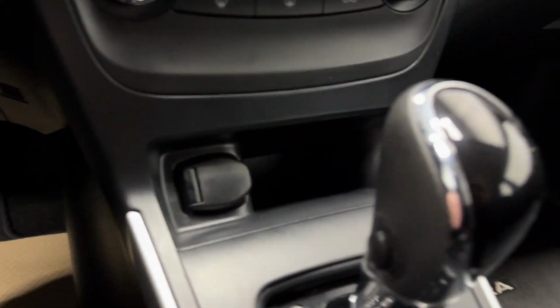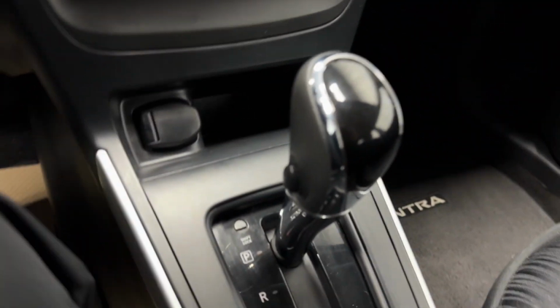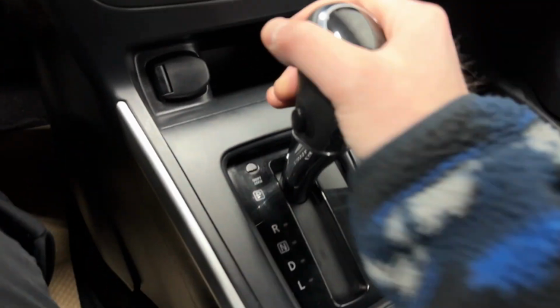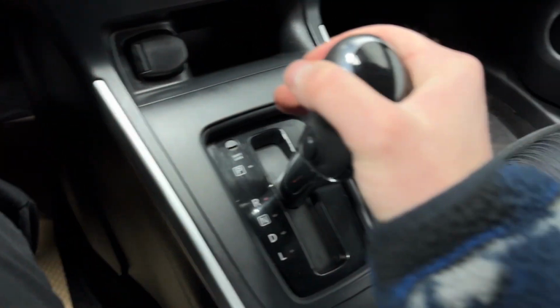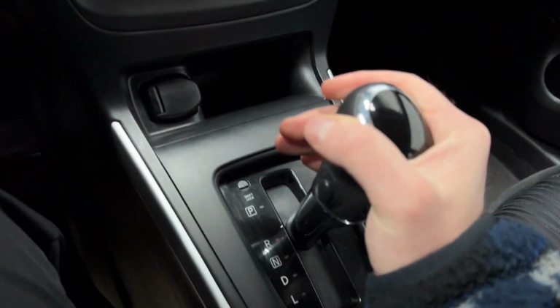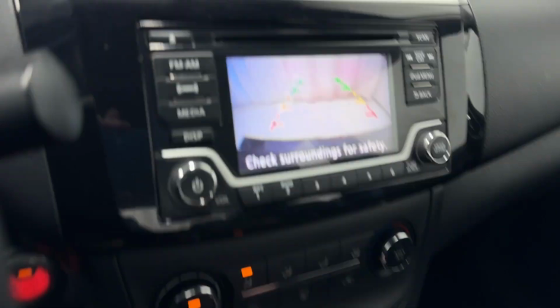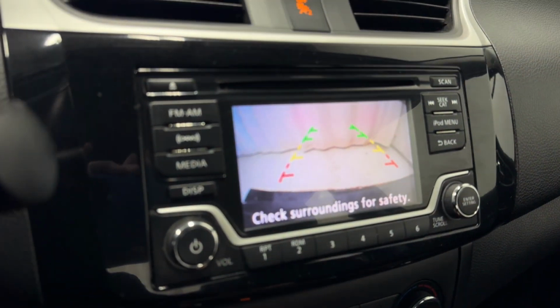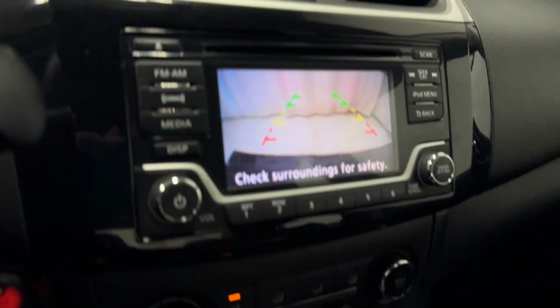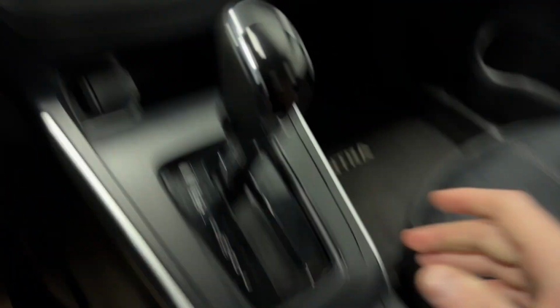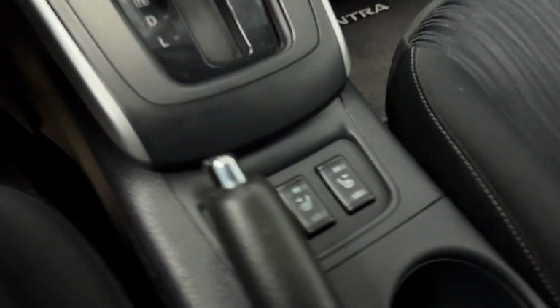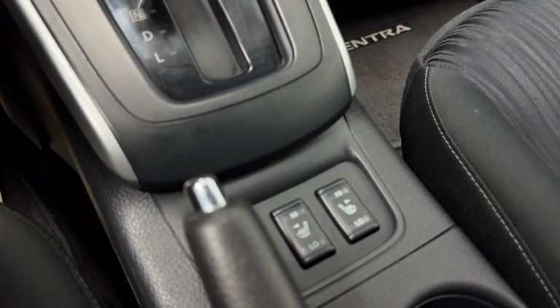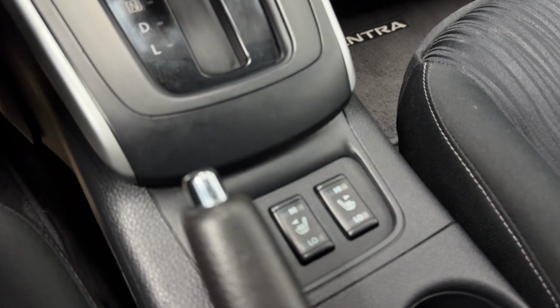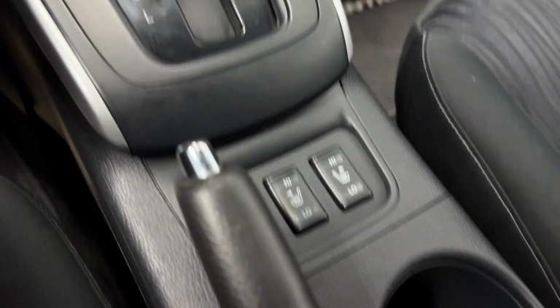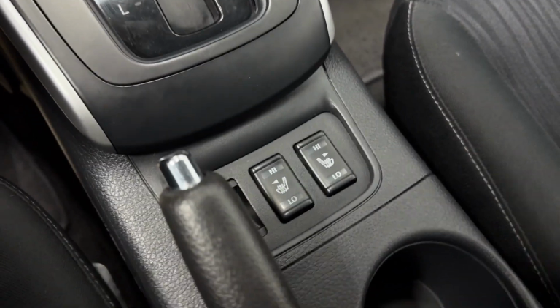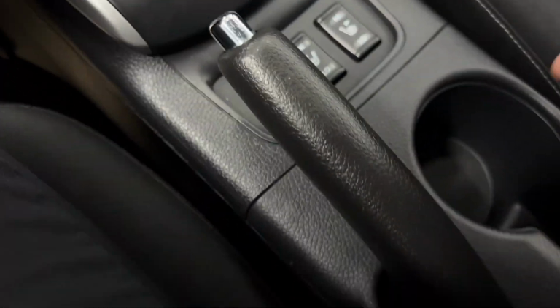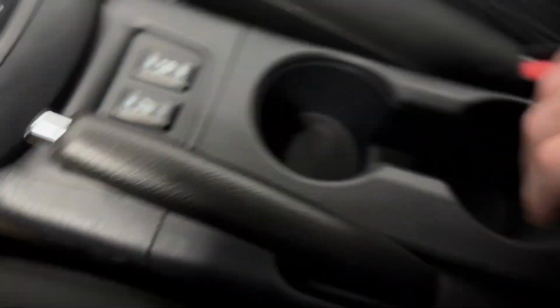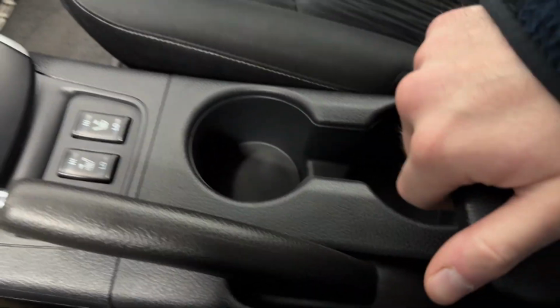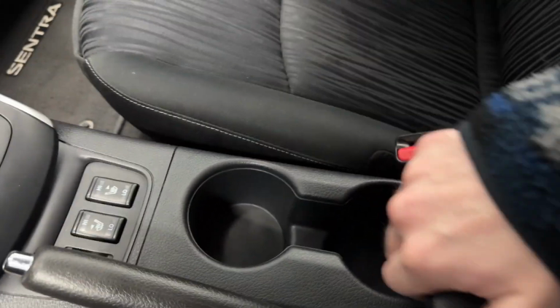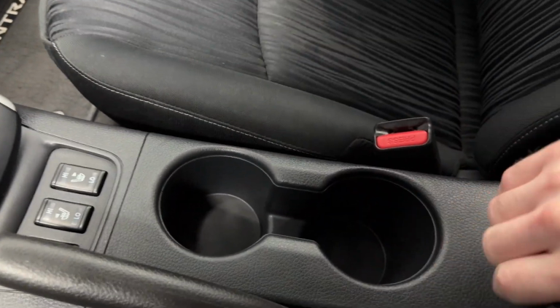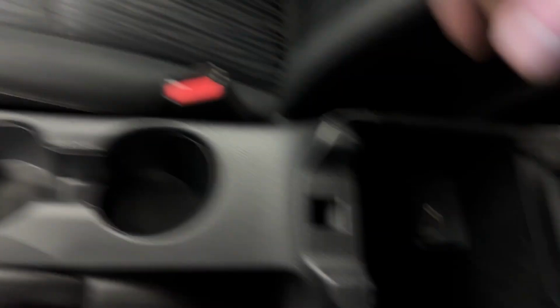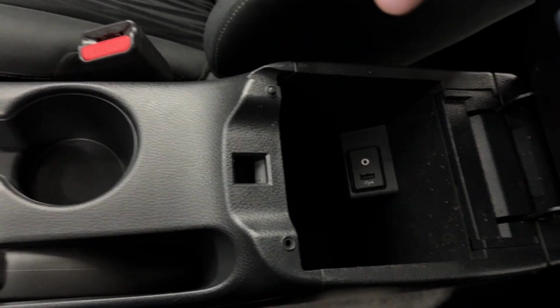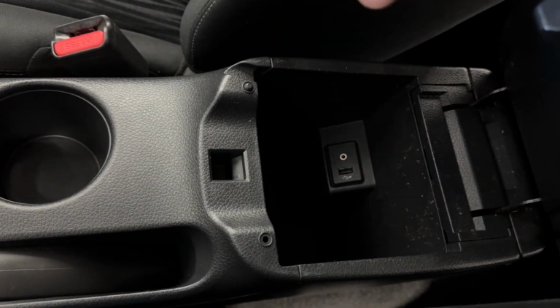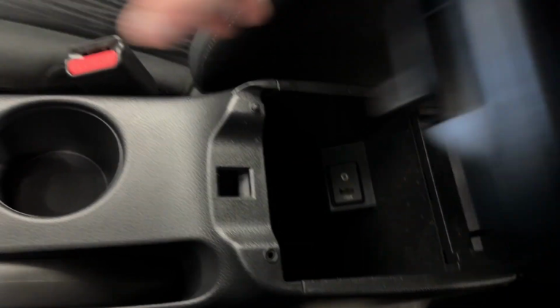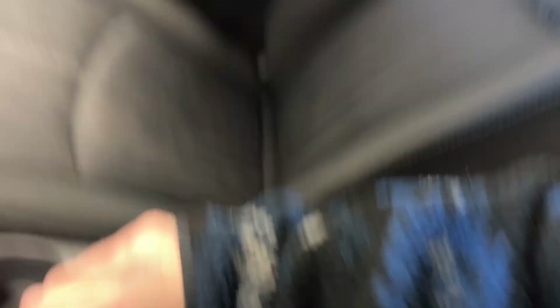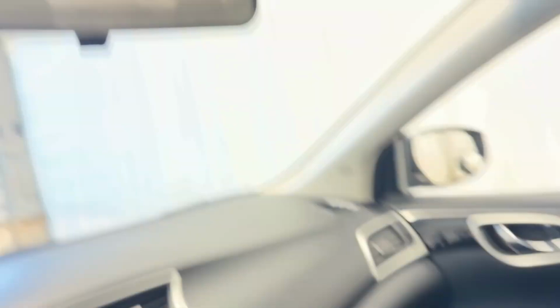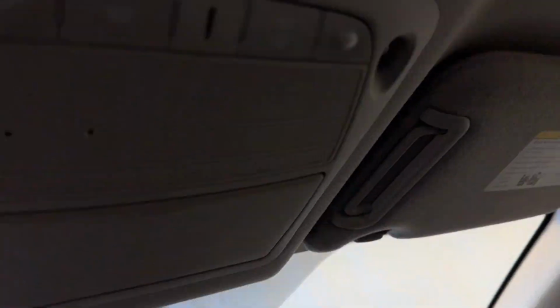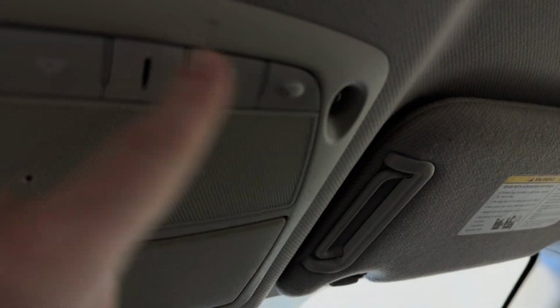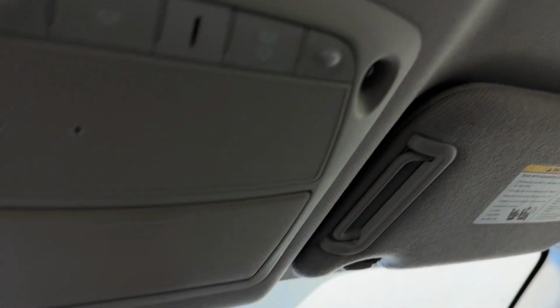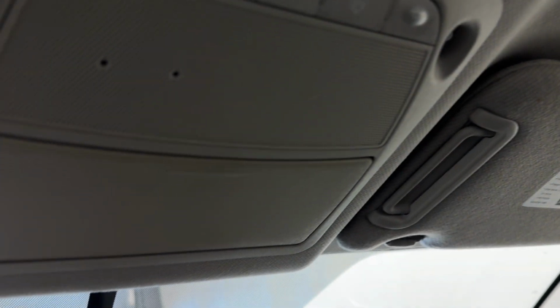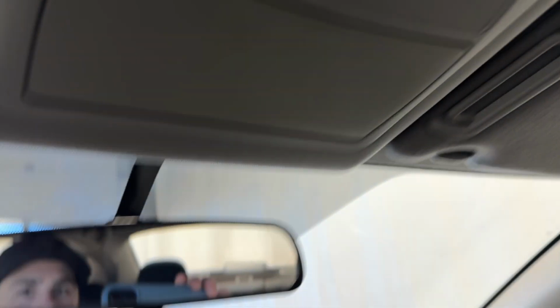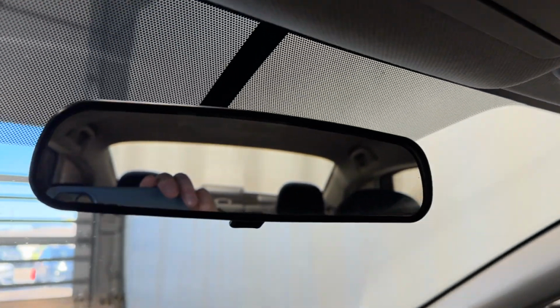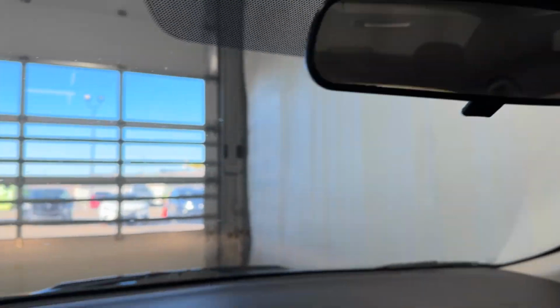Got a 12-volt transmission shifter with a backup camera. Heated seats for the driver and passenger with manual park brake. Two cup holders, a nice center console with USB and auxiliary. Interior lighting options, sunglass holder, and a rear-view mirror.